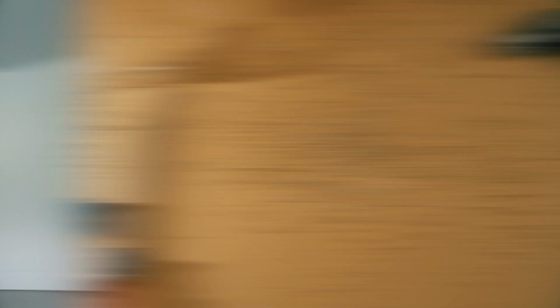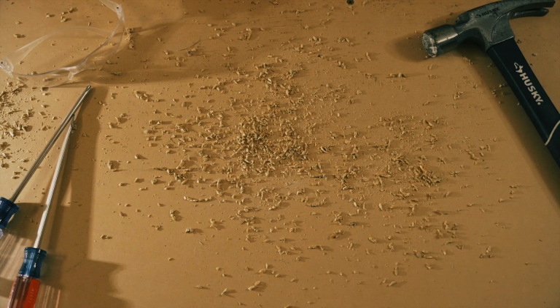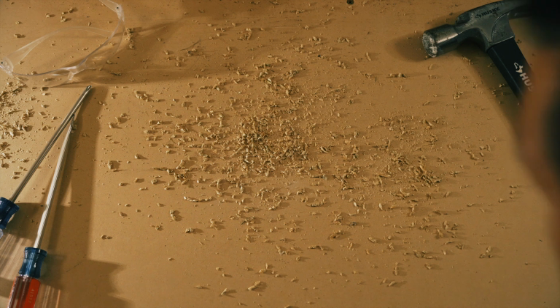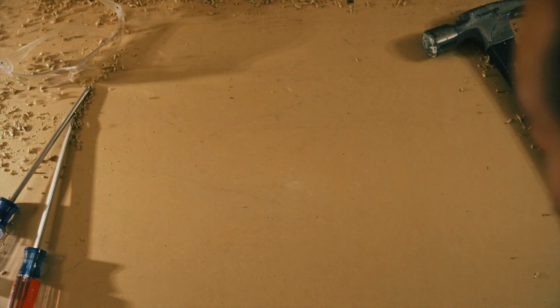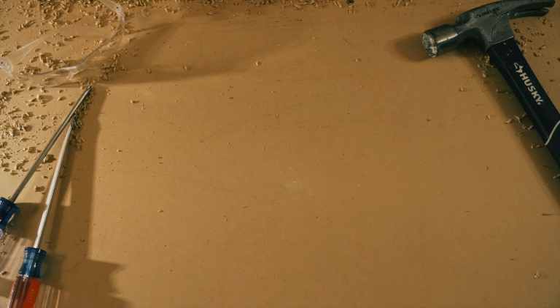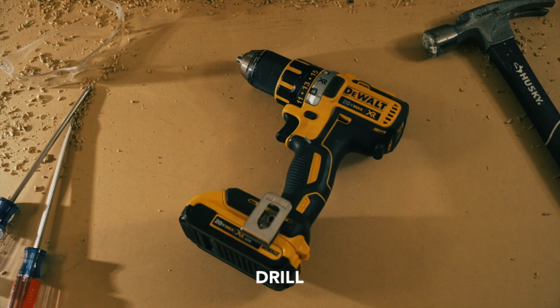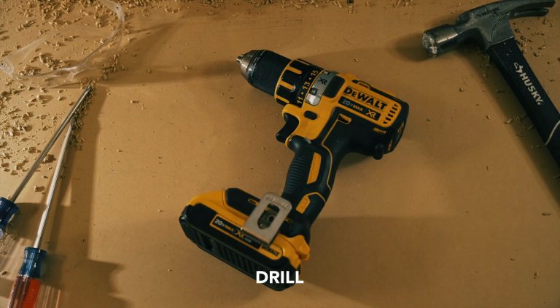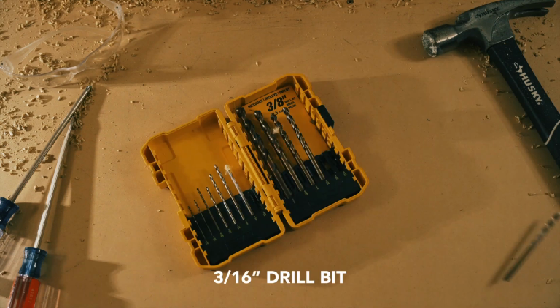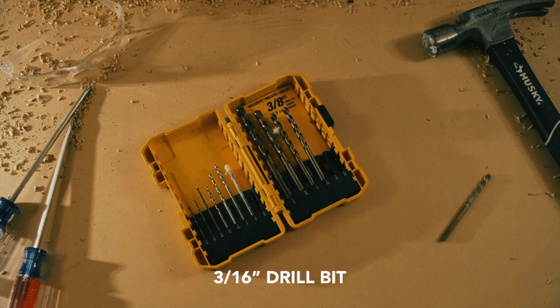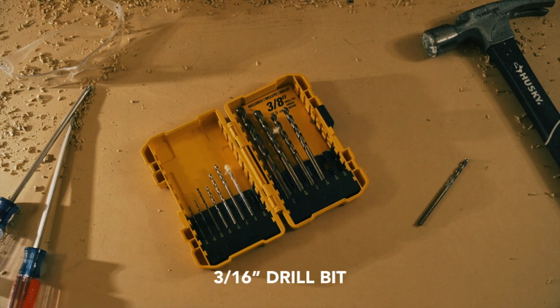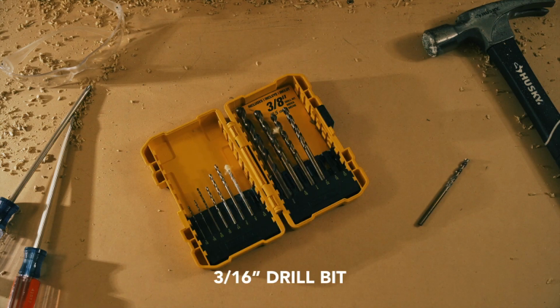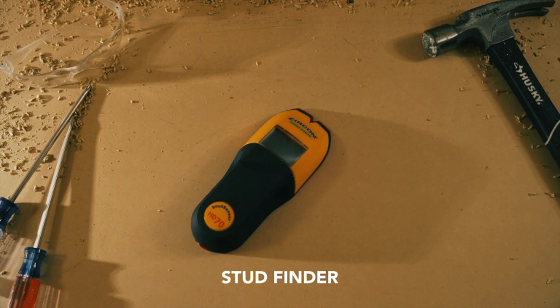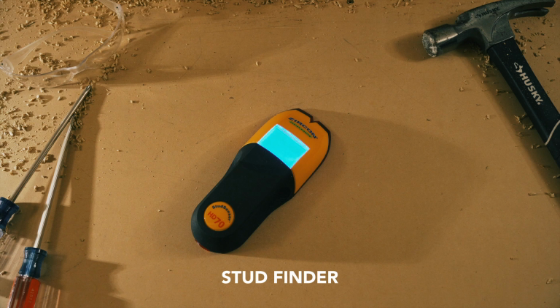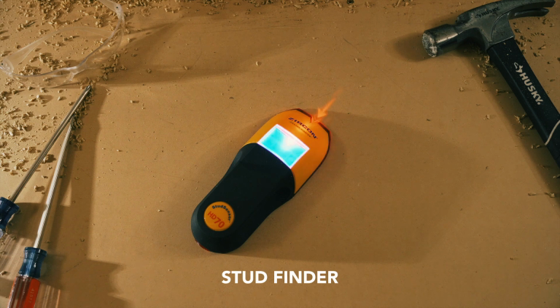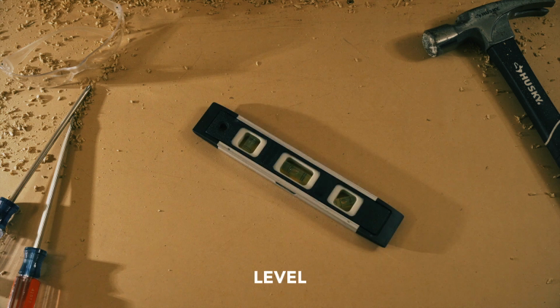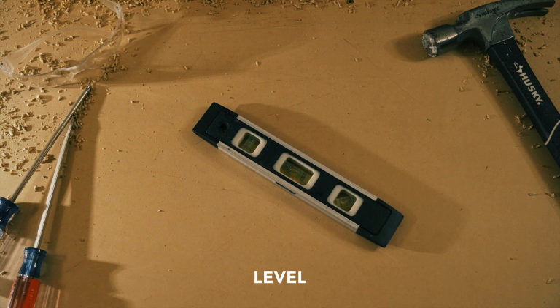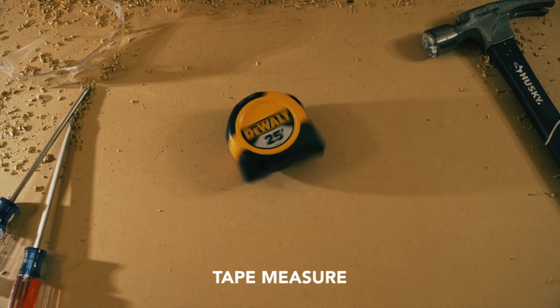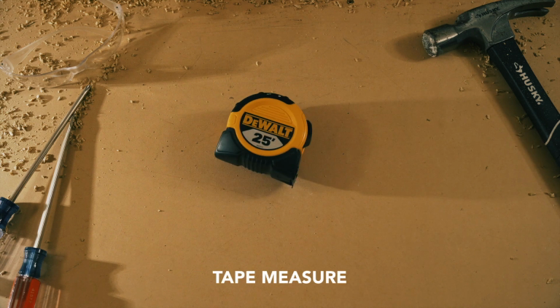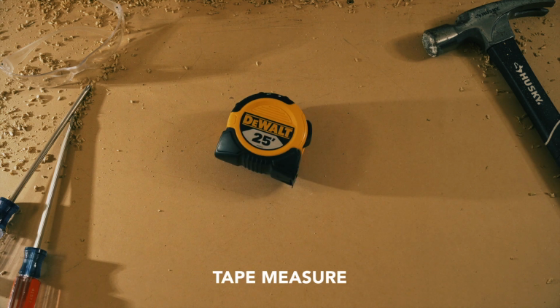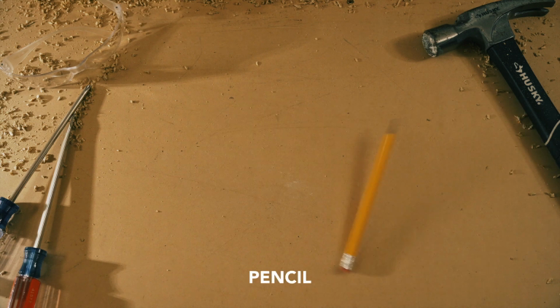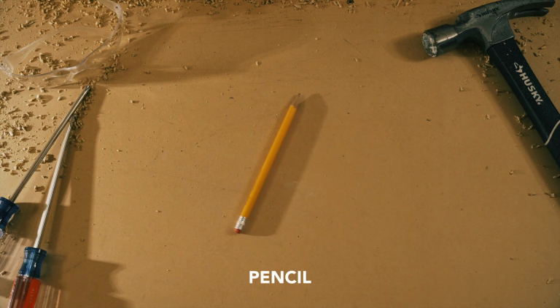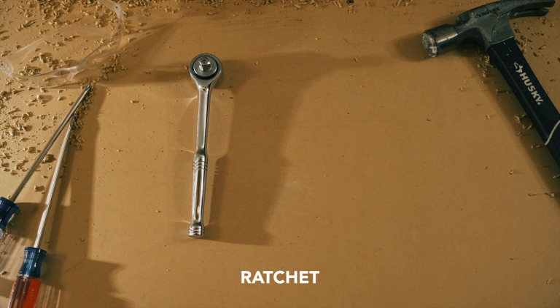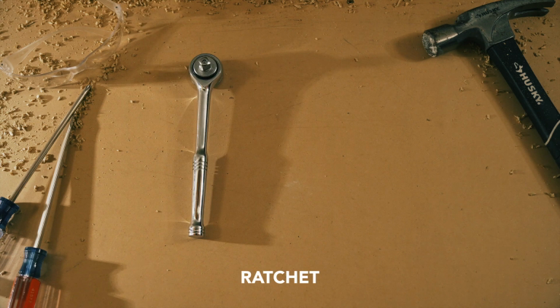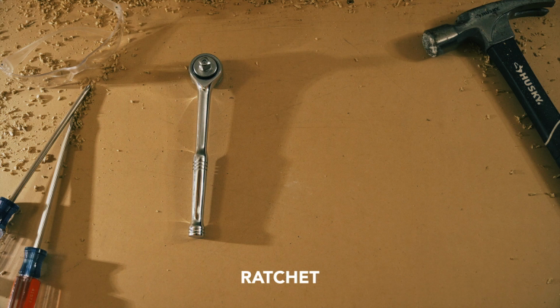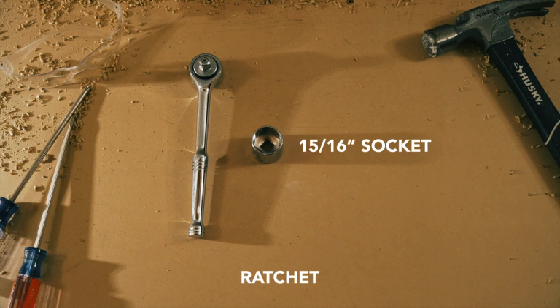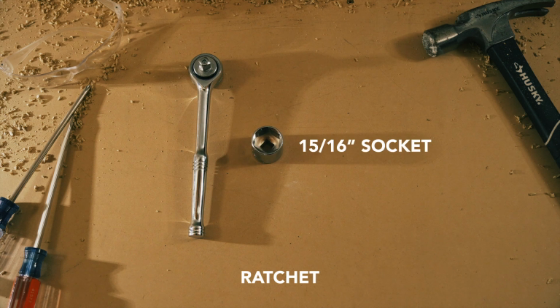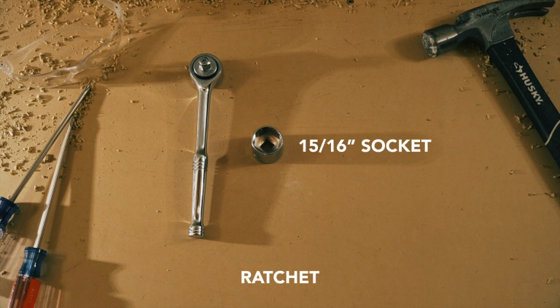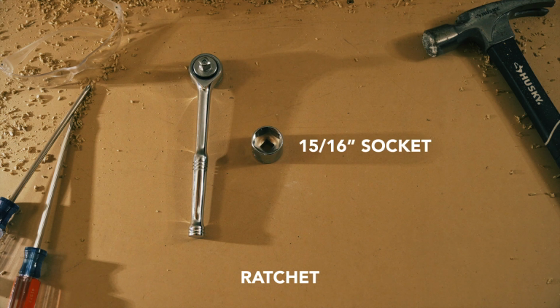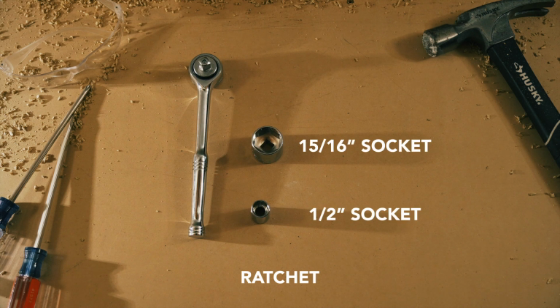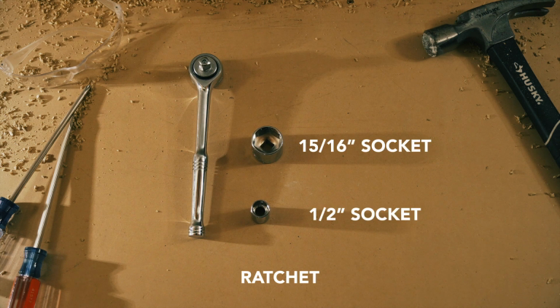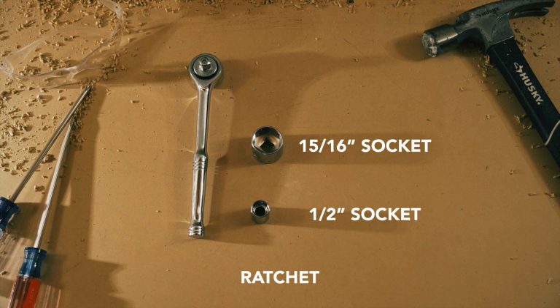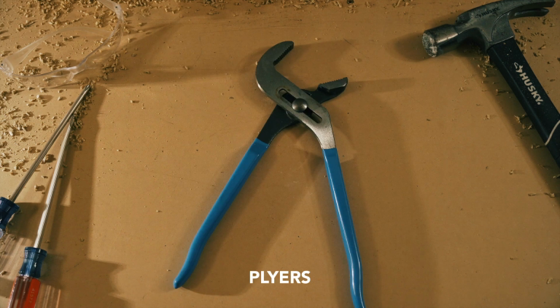Here are the tools you're going to need: a drill, a 3/16th drill bit, a stud finder, level, tape measure, pencil, ratchet, a 15/16 inch socket, a half inch socket, and some pliers.